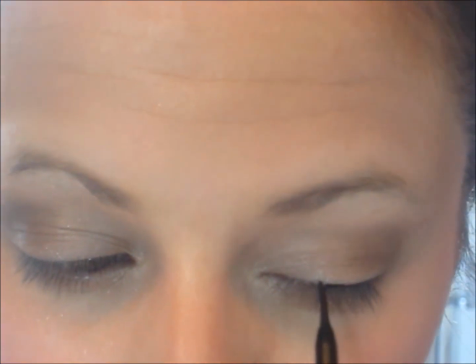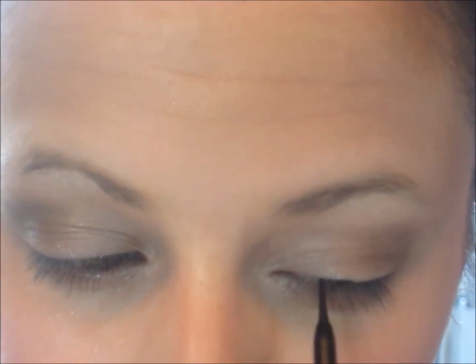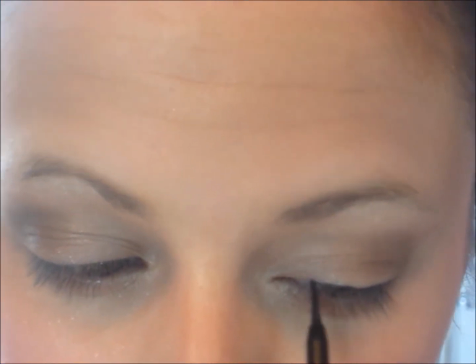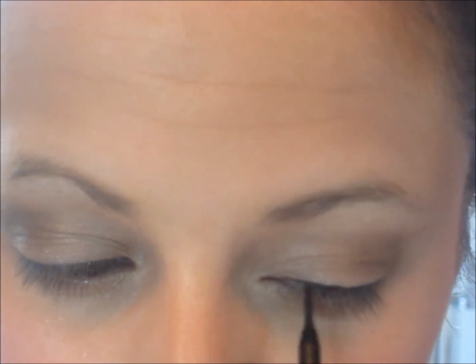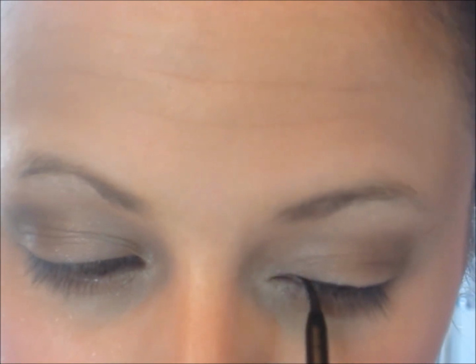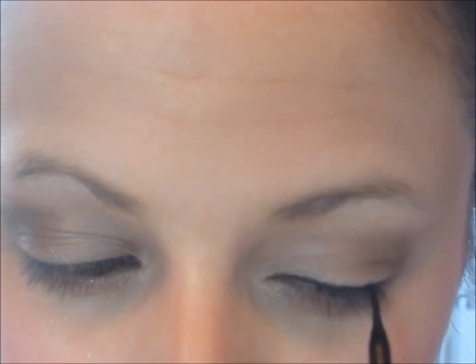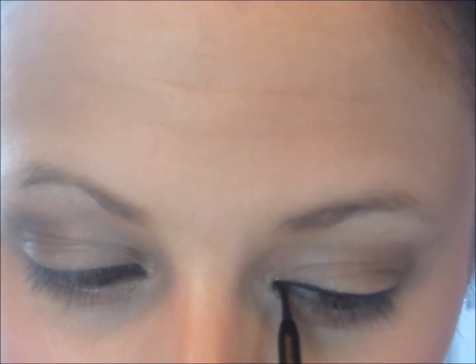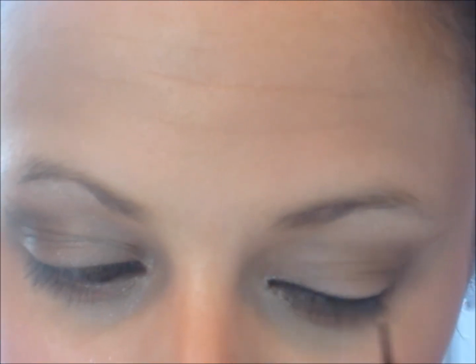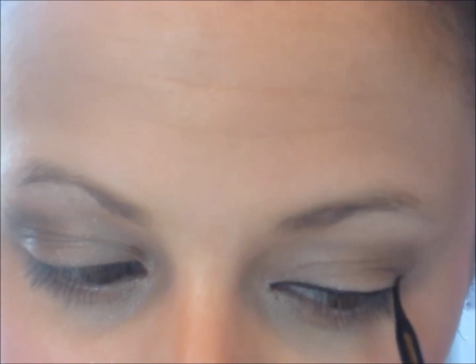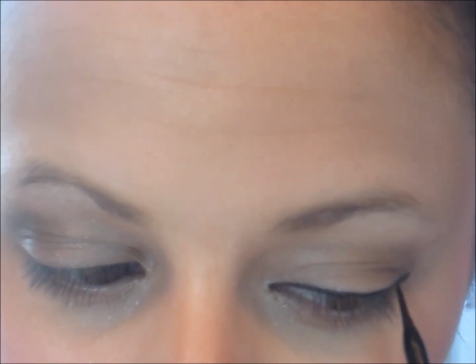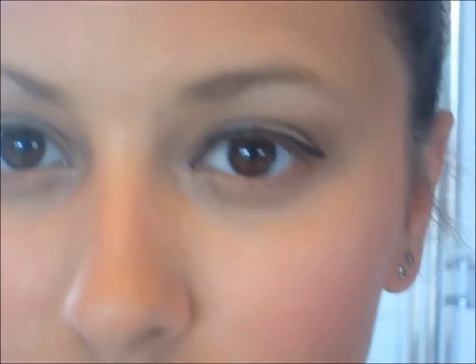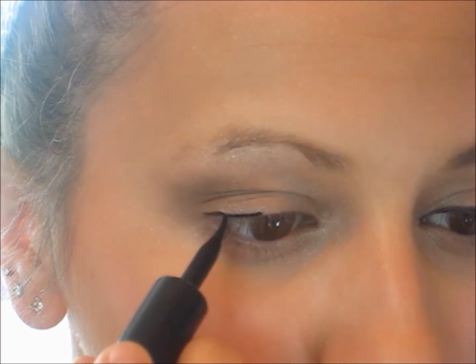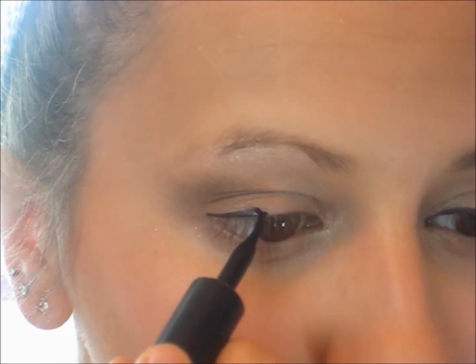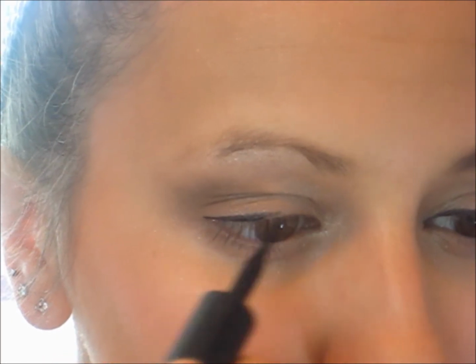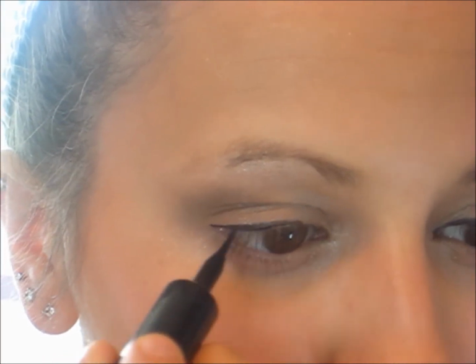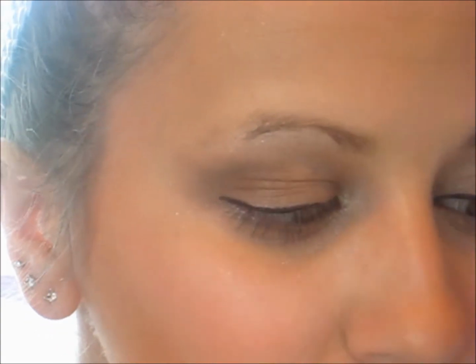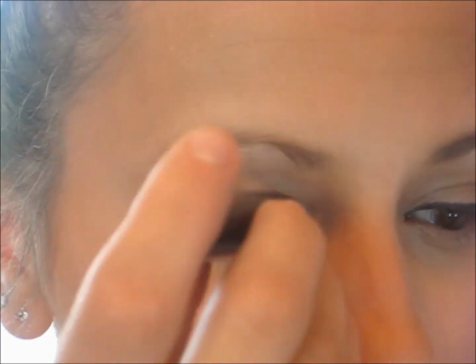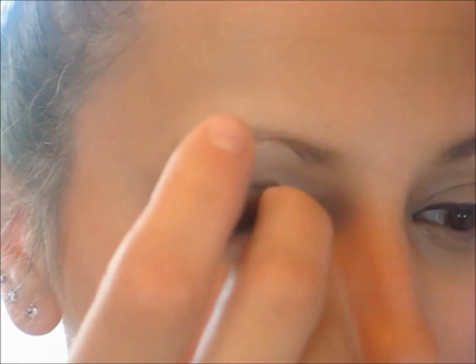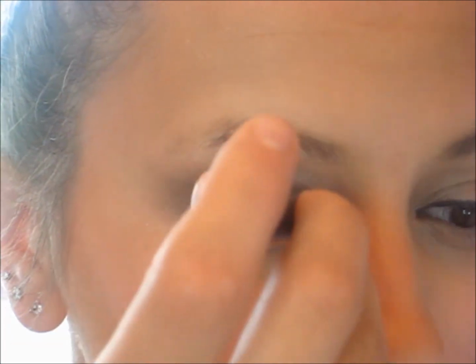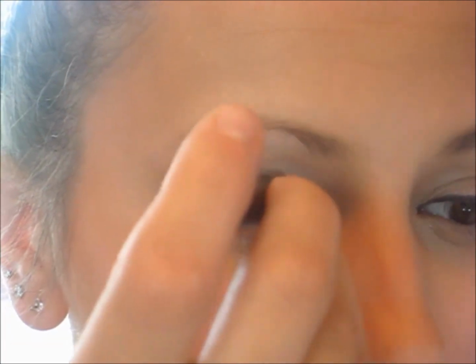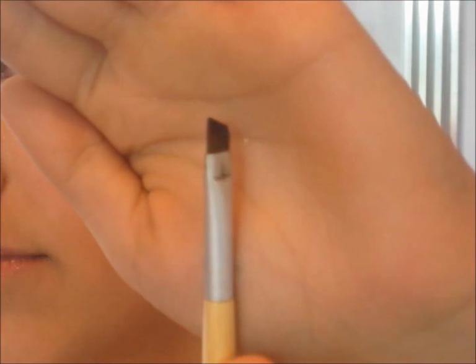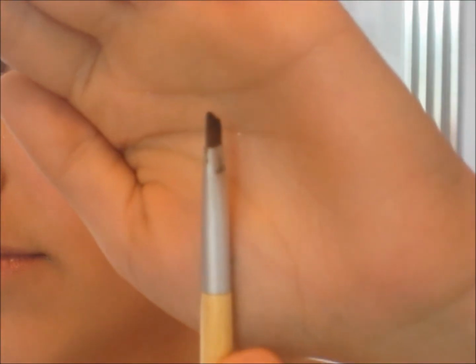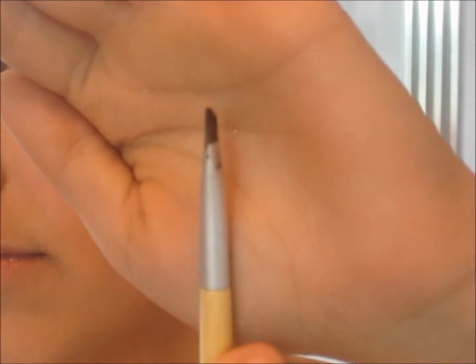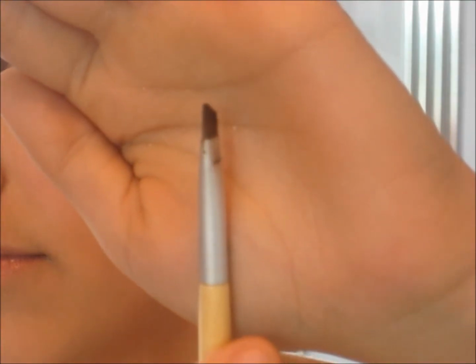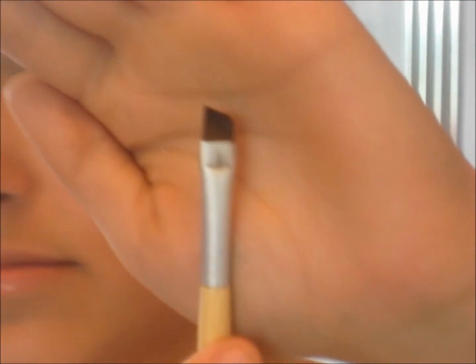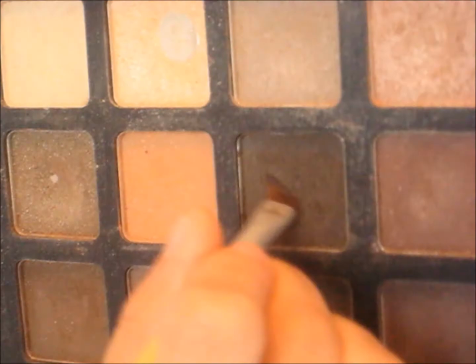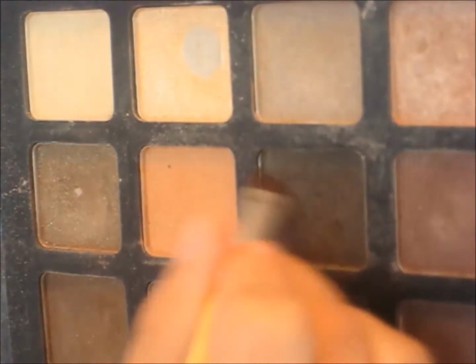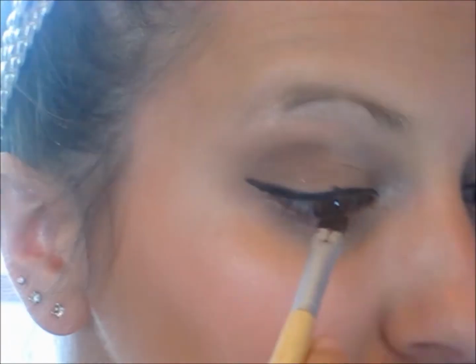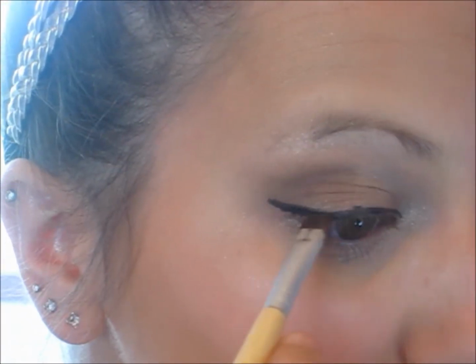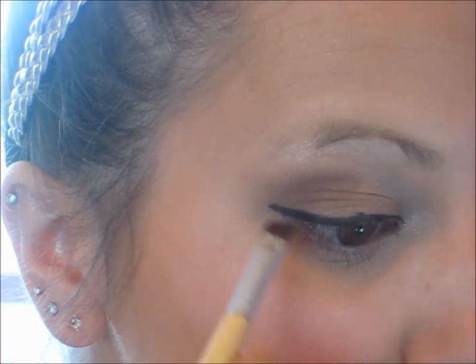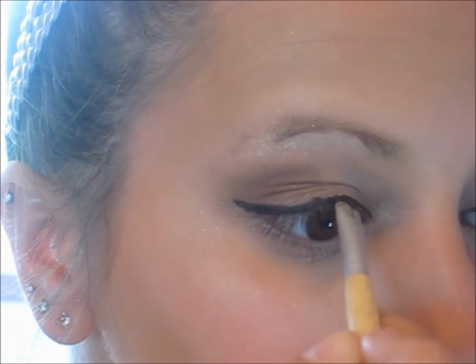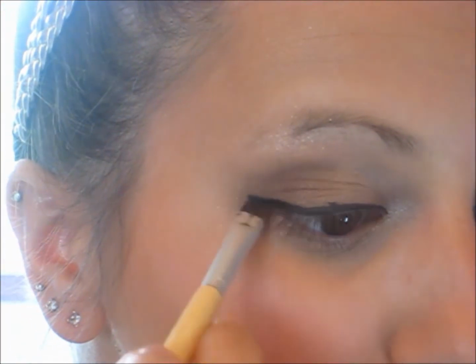Now I'm taking Maybelline Lines Stiletto and I'm very thinly lining my eyelids. So now I'm taking that chocolate brown again and I'm putting that onto my eyeliner.